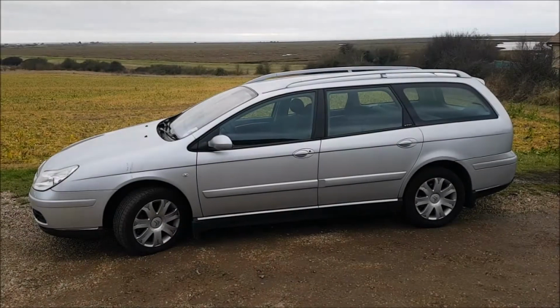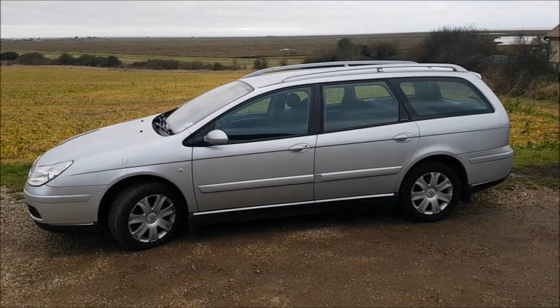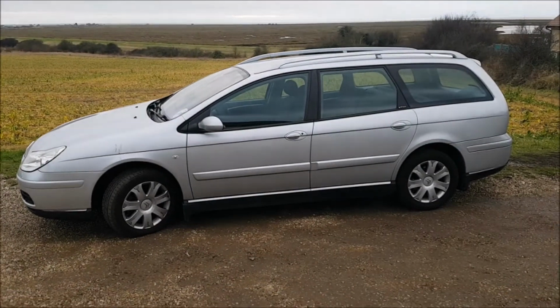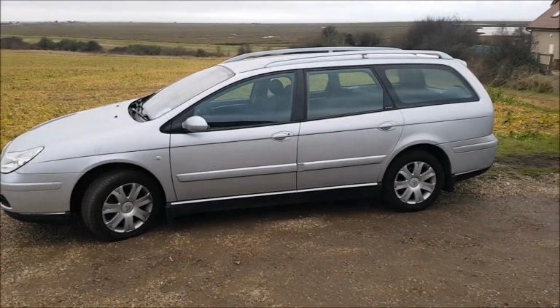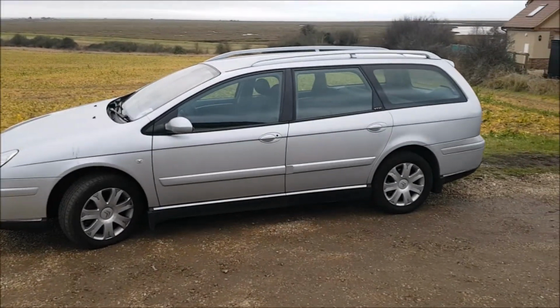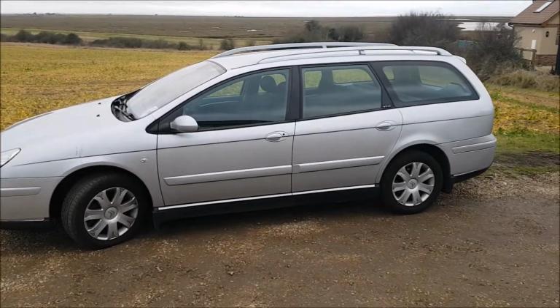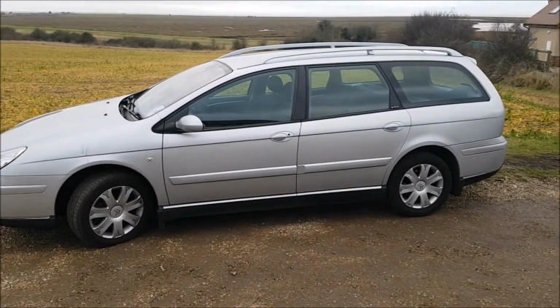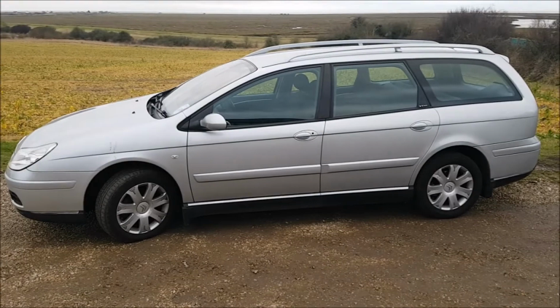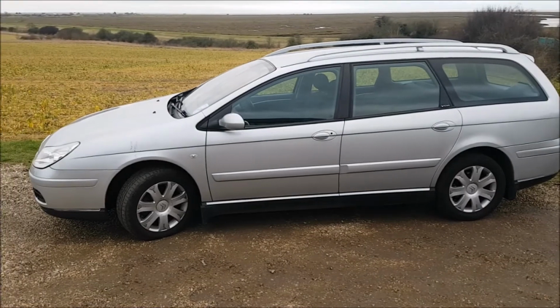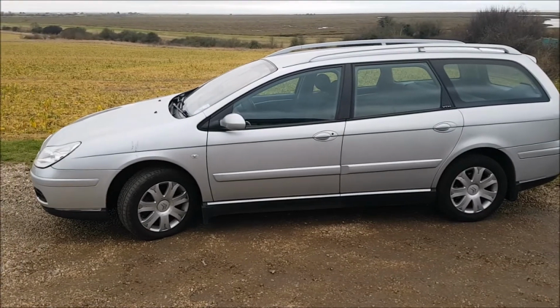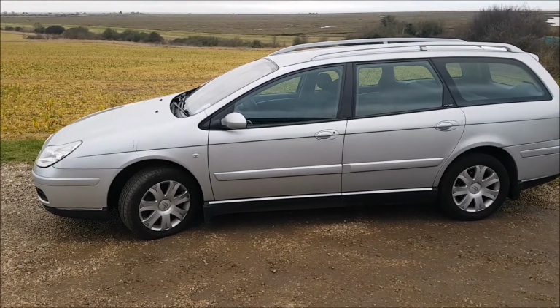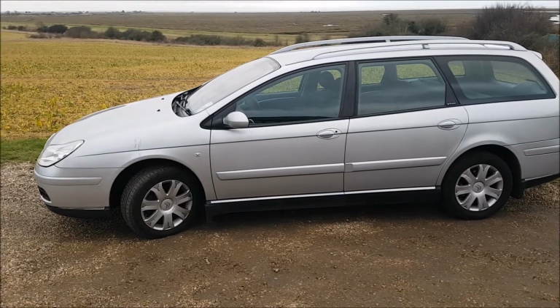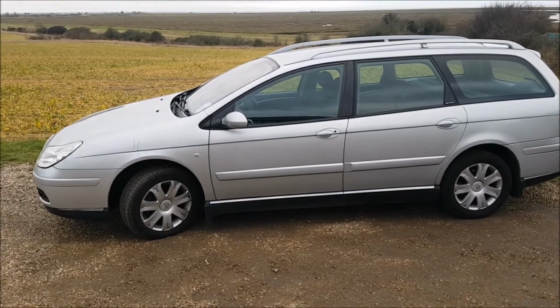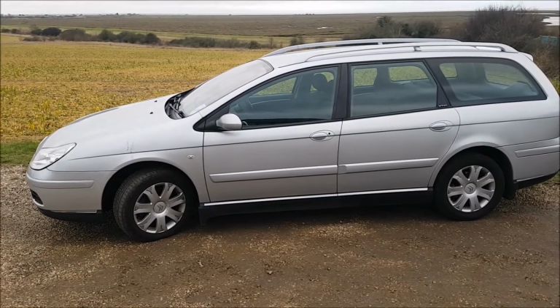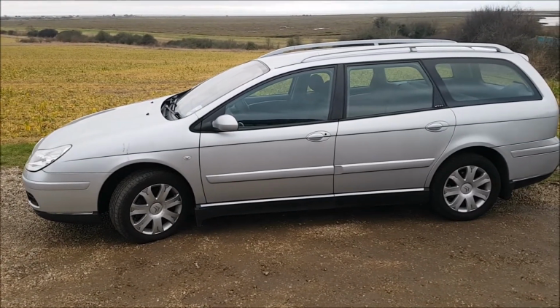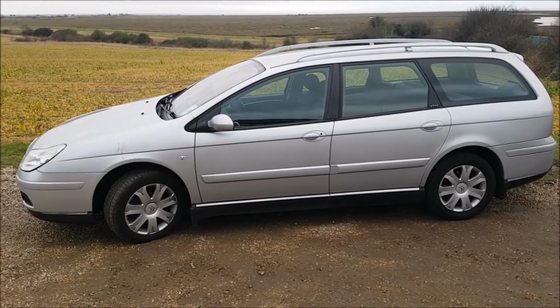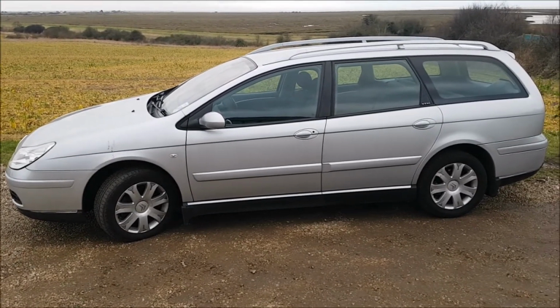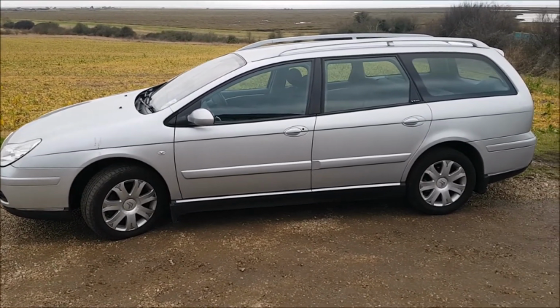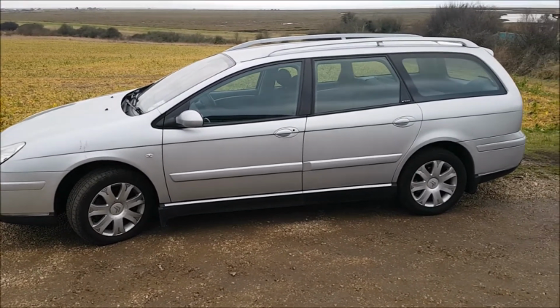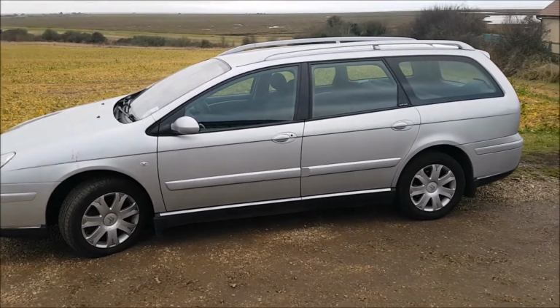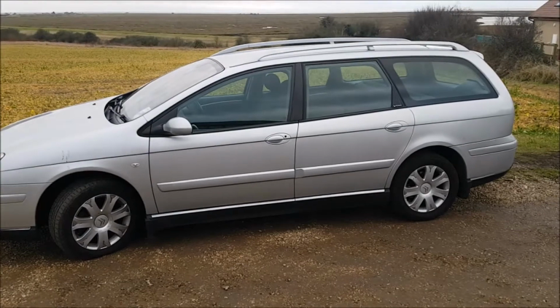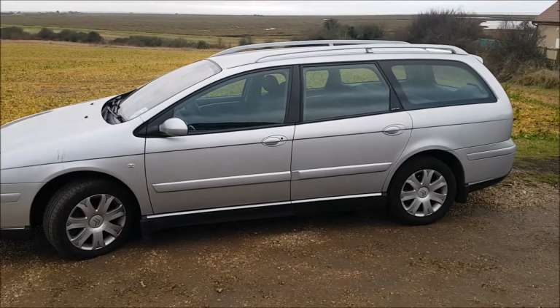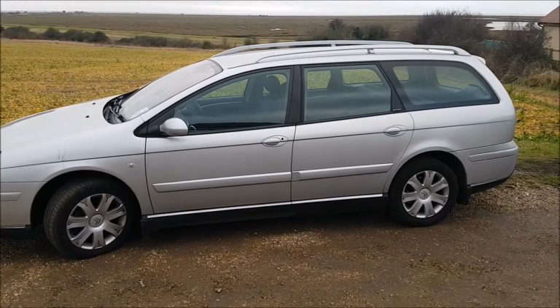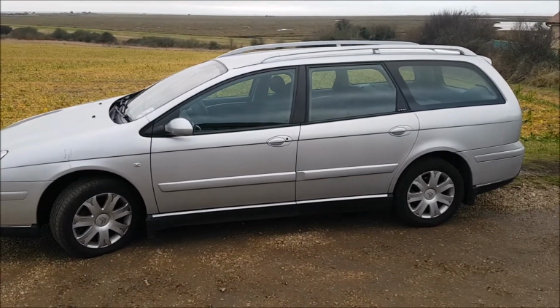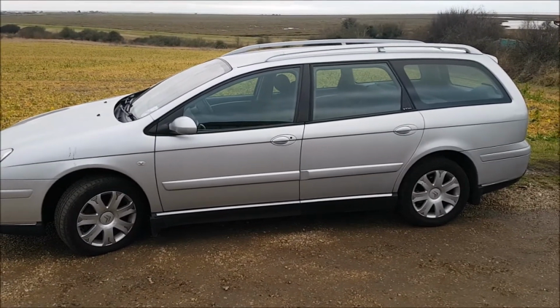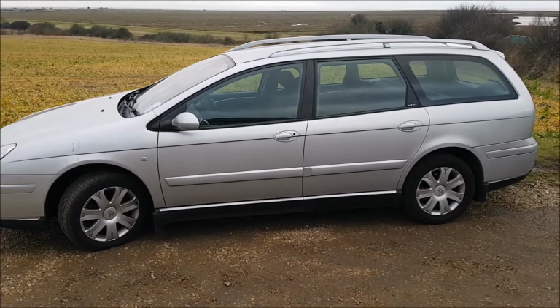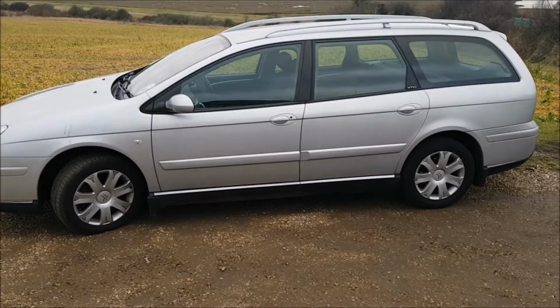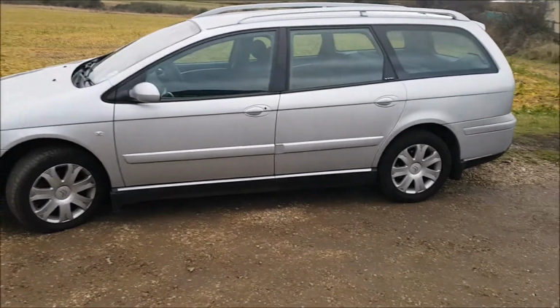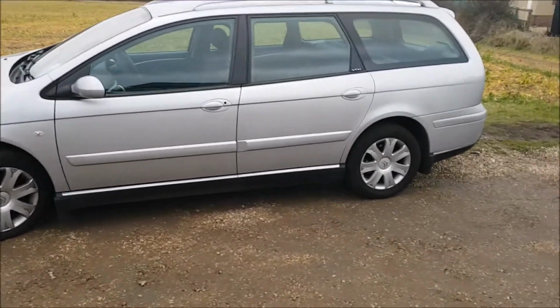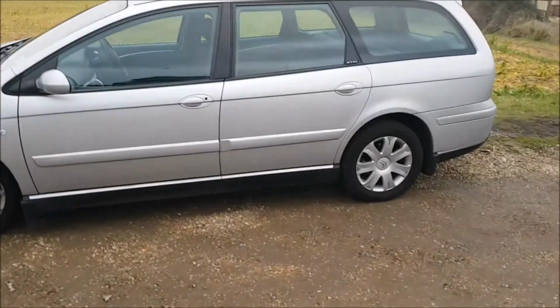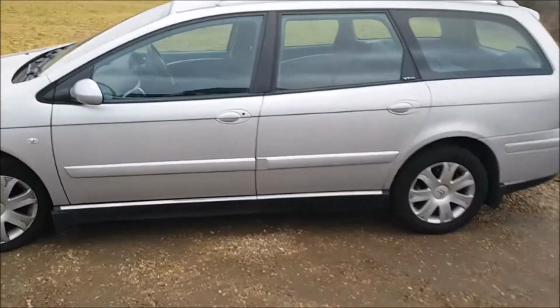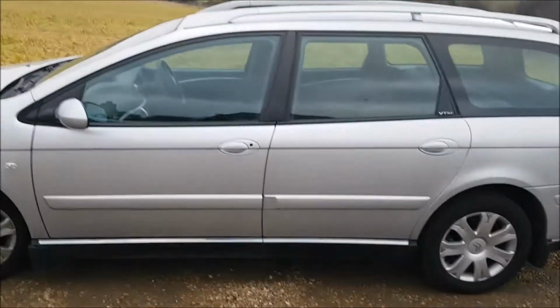Hi there guys, it's Ross from Ross Prairie Productions, welcome to another one of my videos. Today I'm going to be showing you a 2009 Citroen C5 fuse box and OBD2 port location.